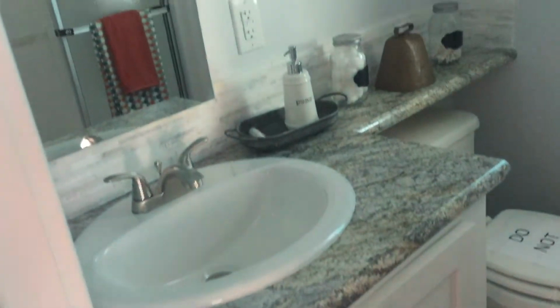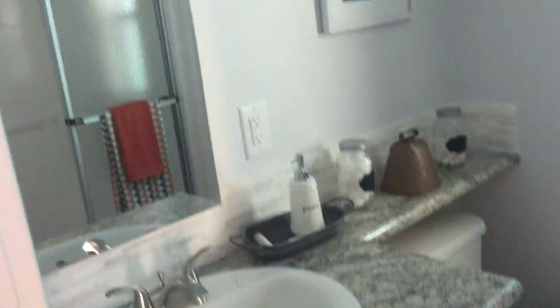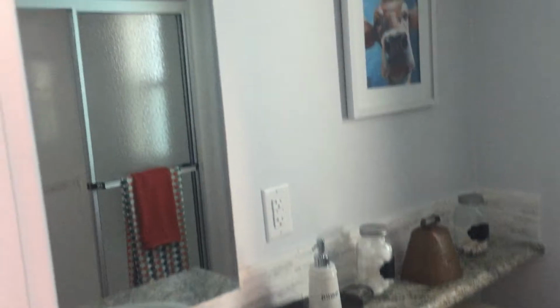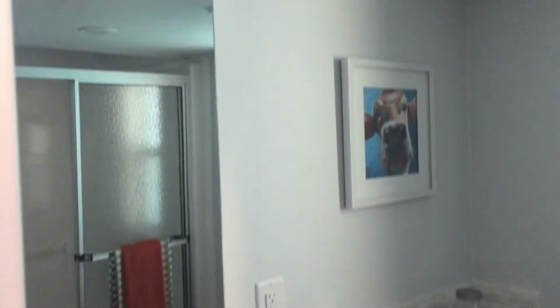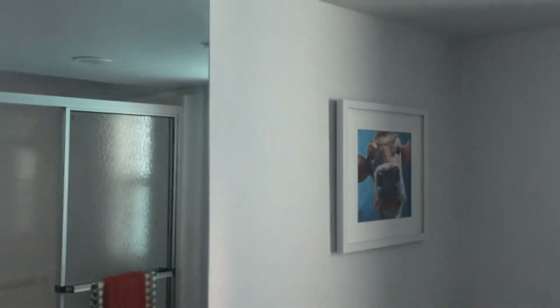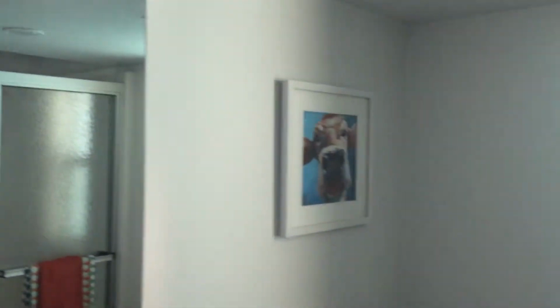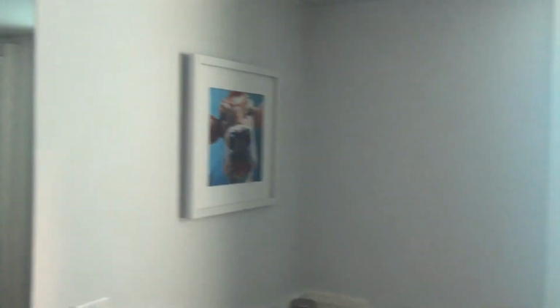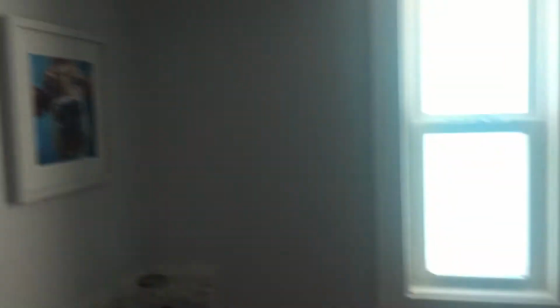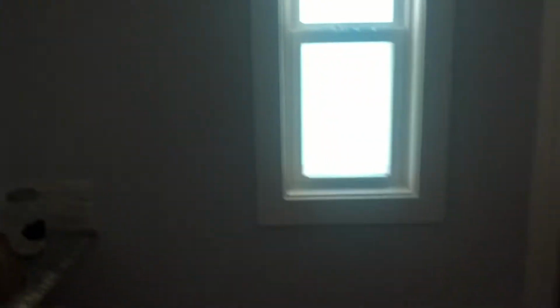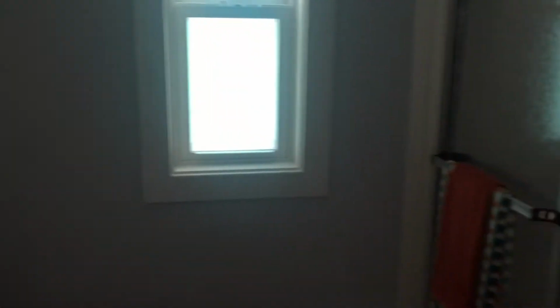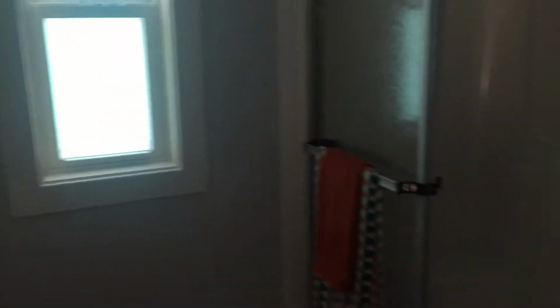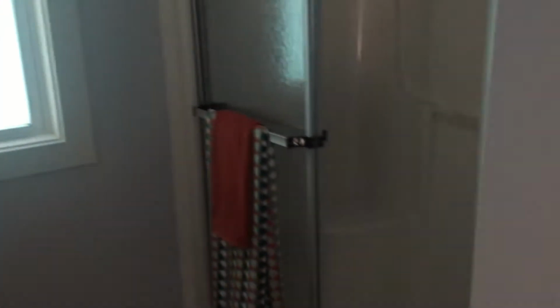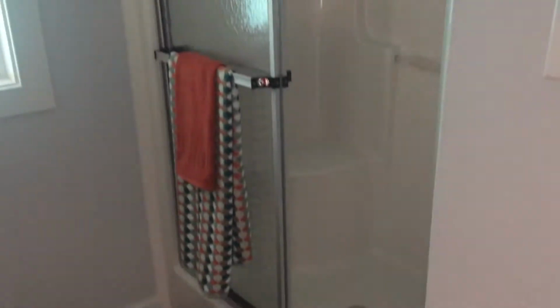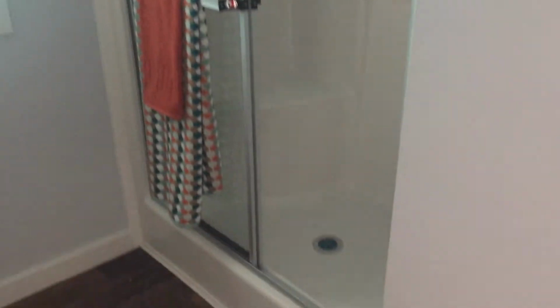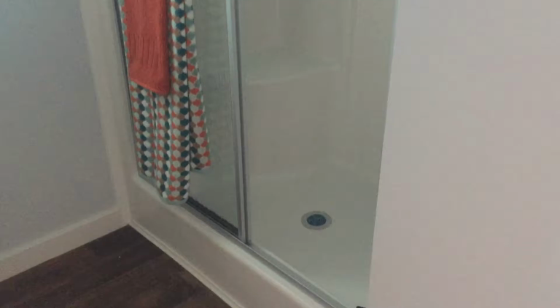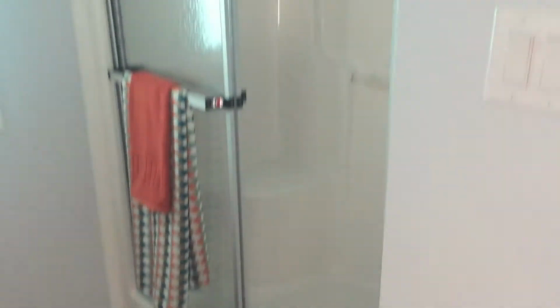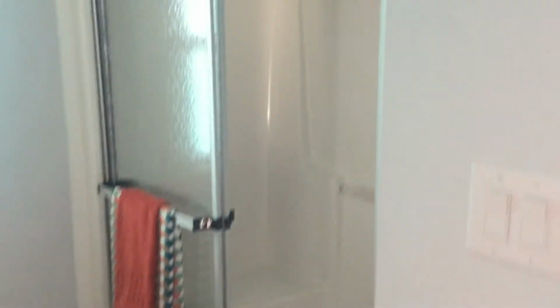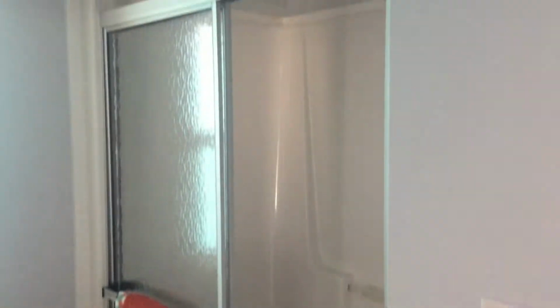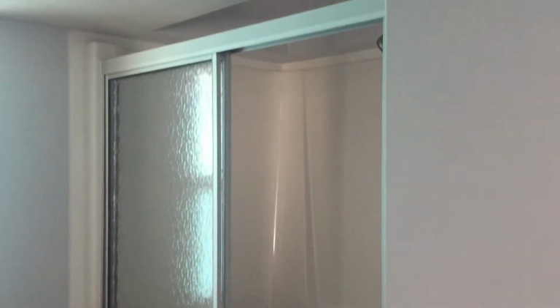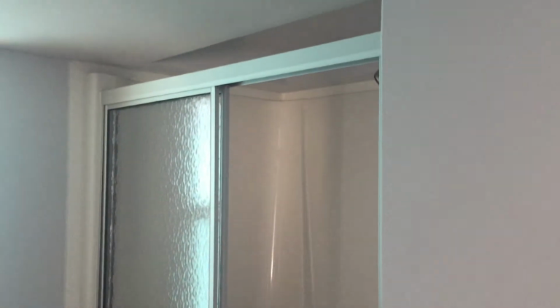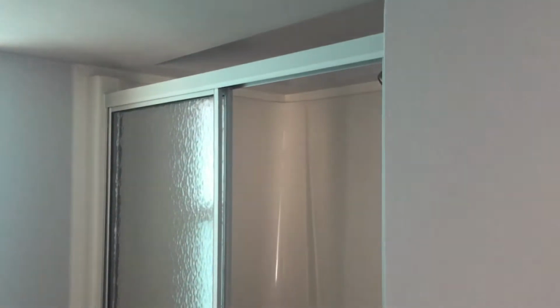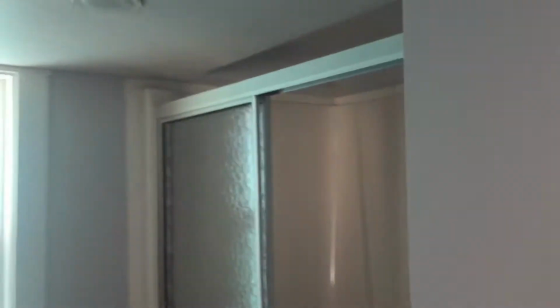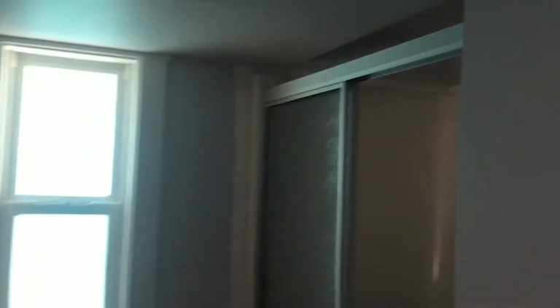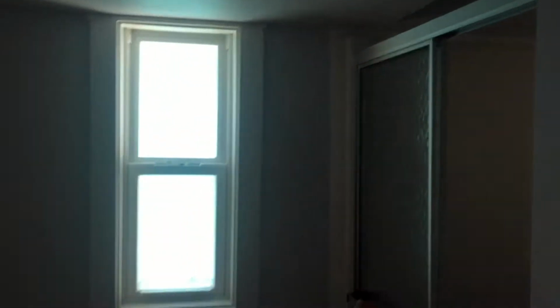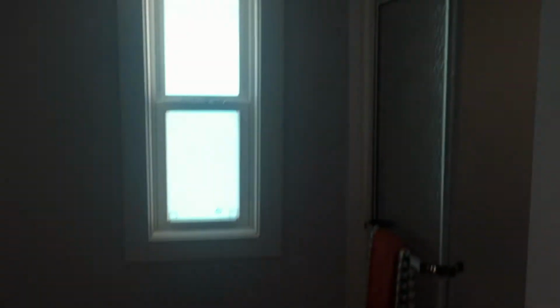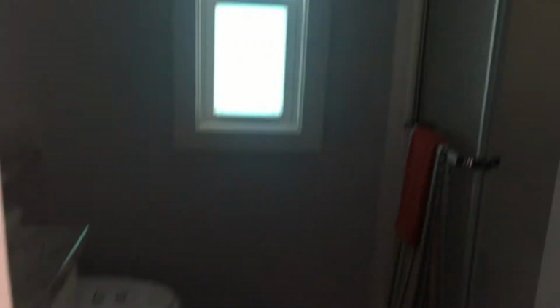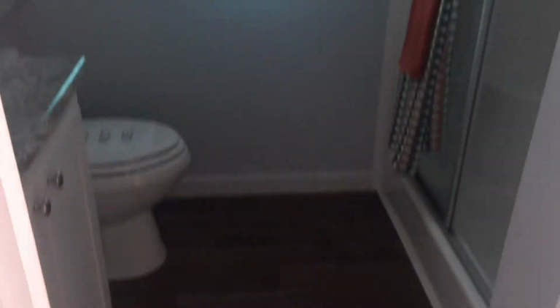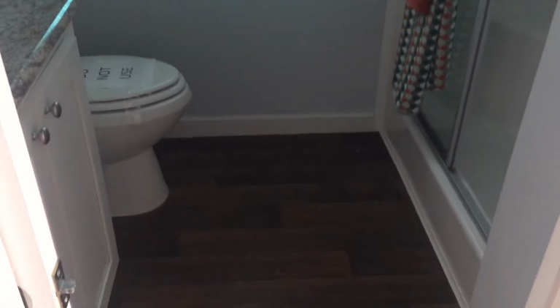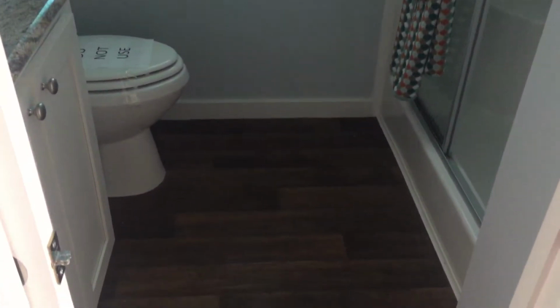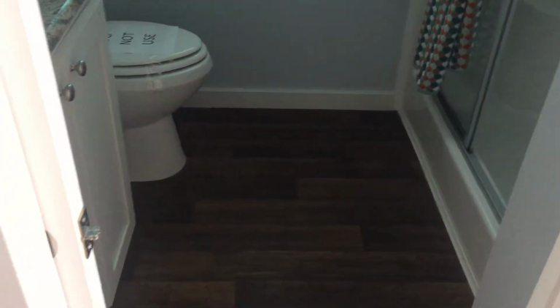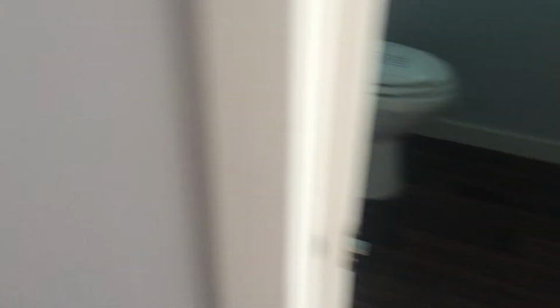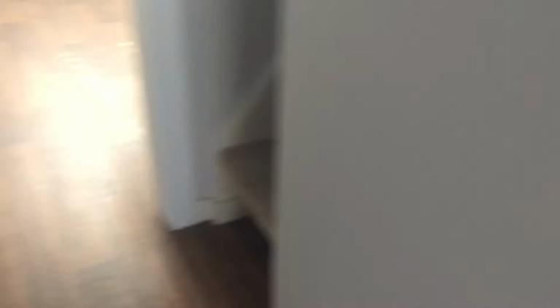Bathroom. Not so much a fan of that shower — really feels cramped. Not my favorite bathroom design, but it's functional.